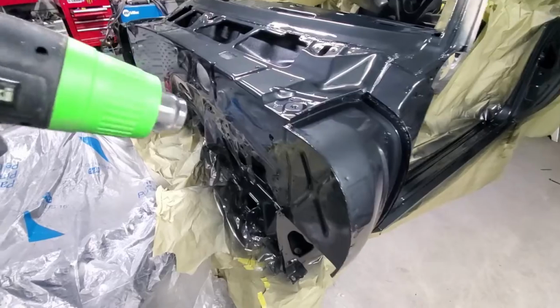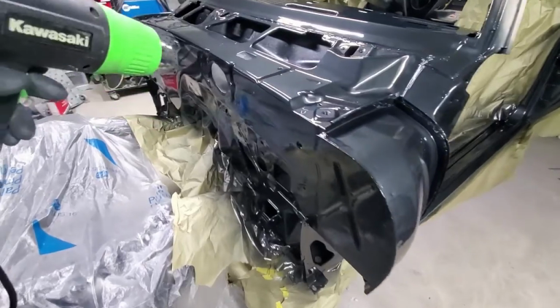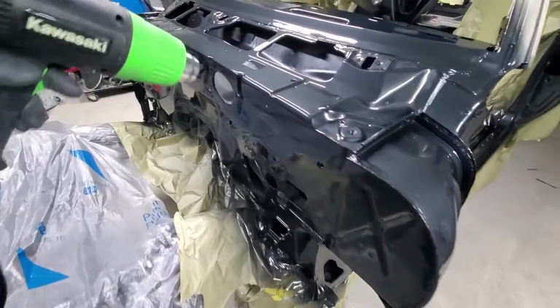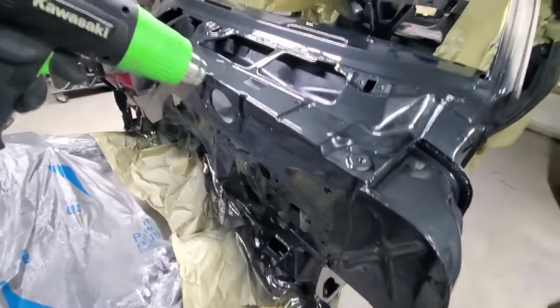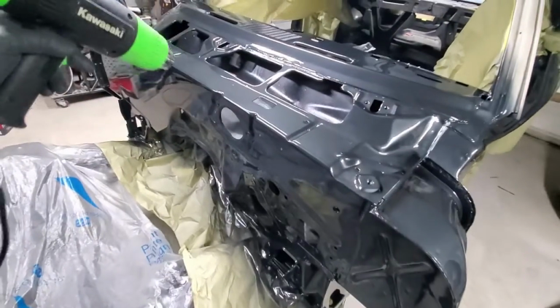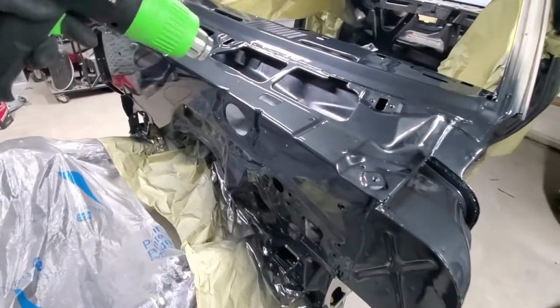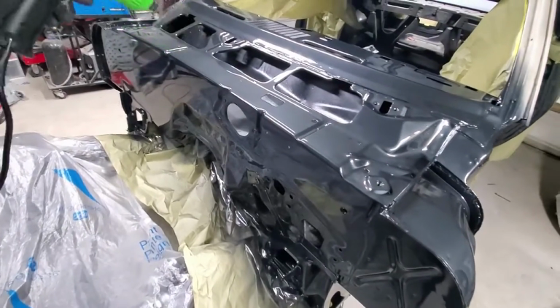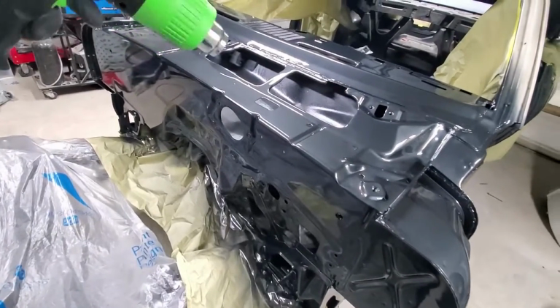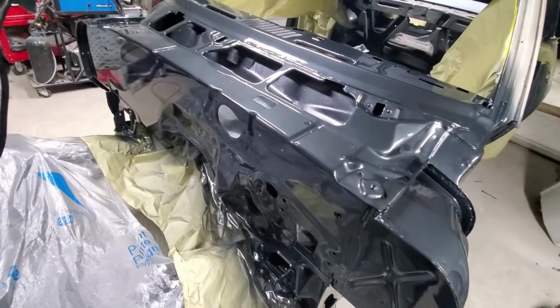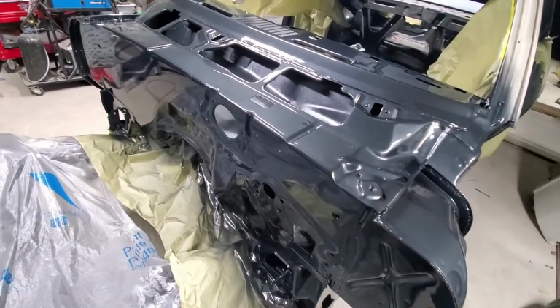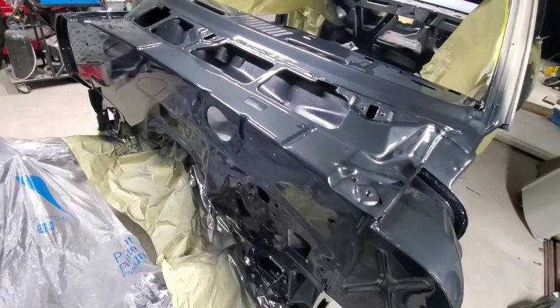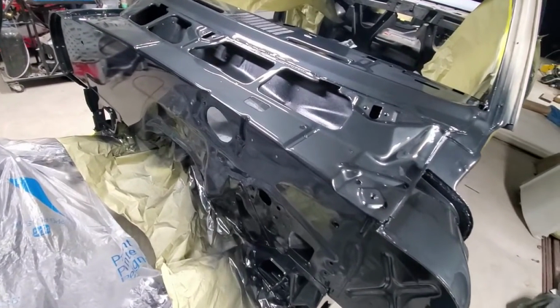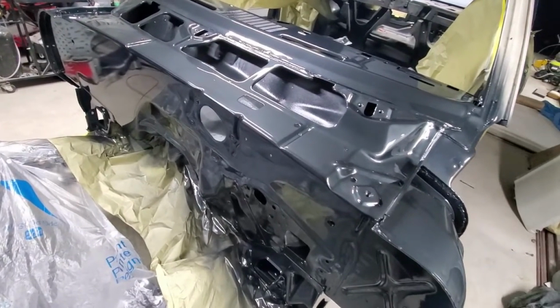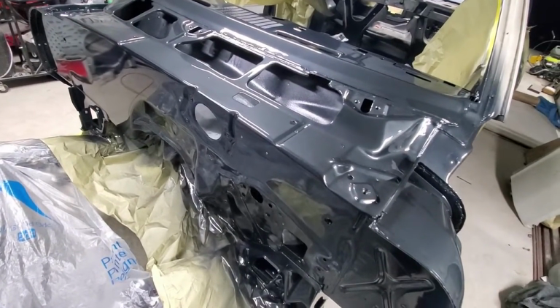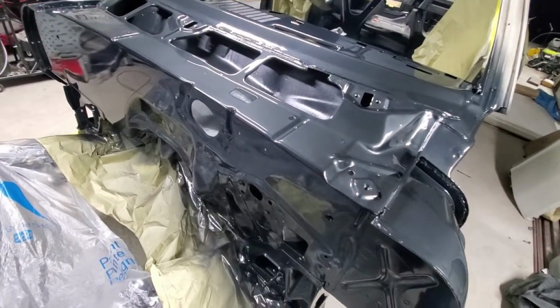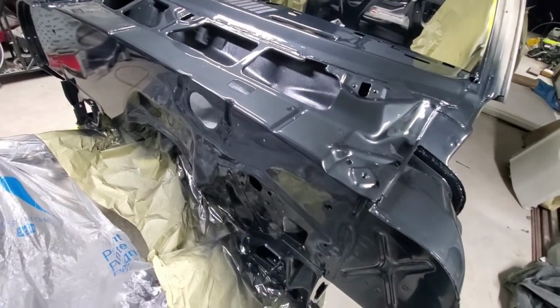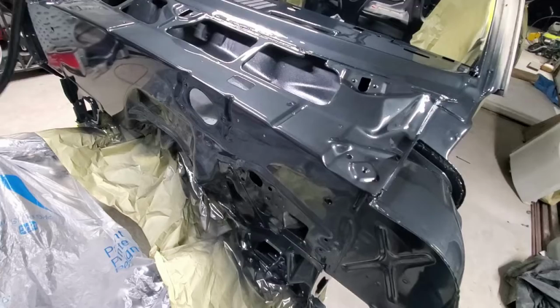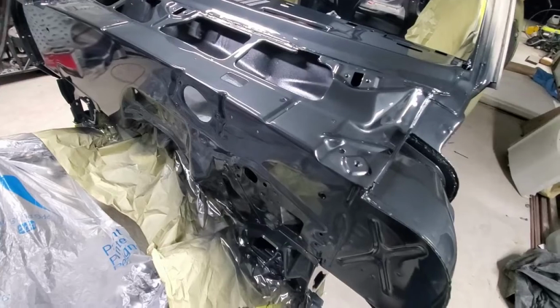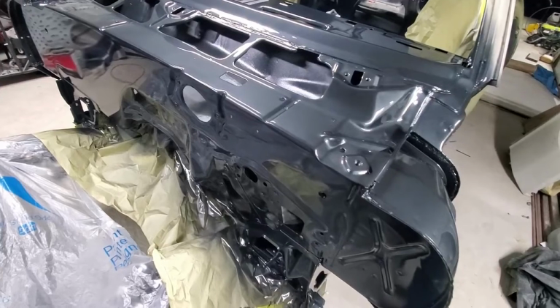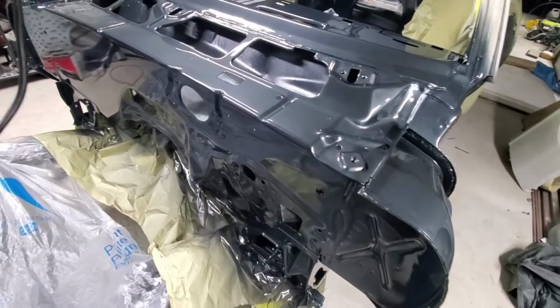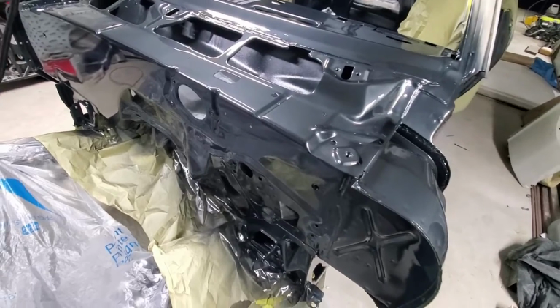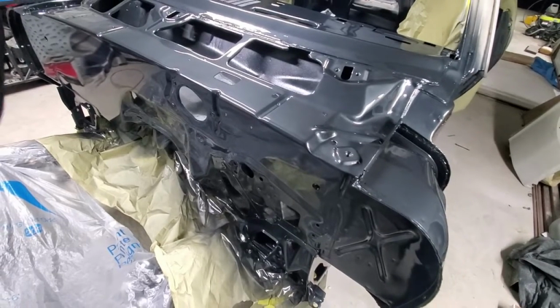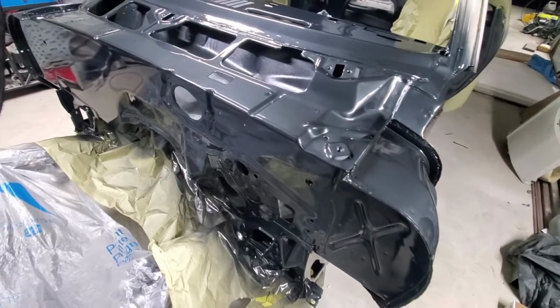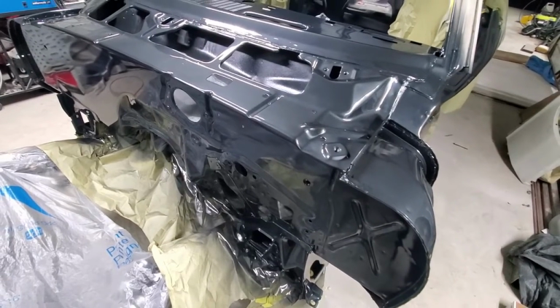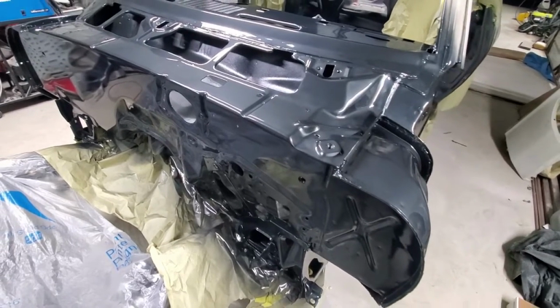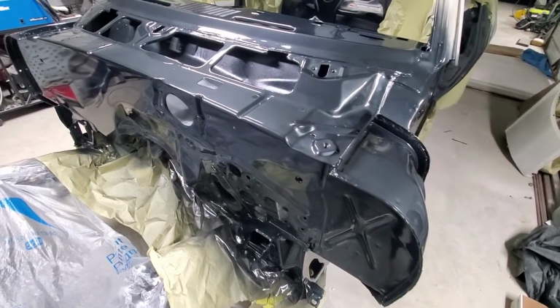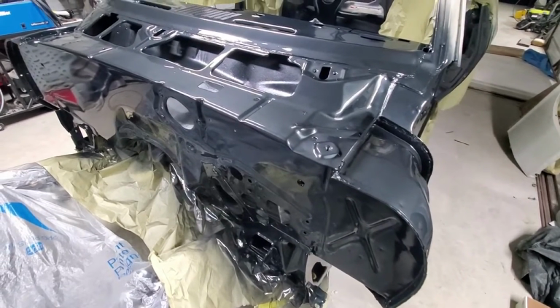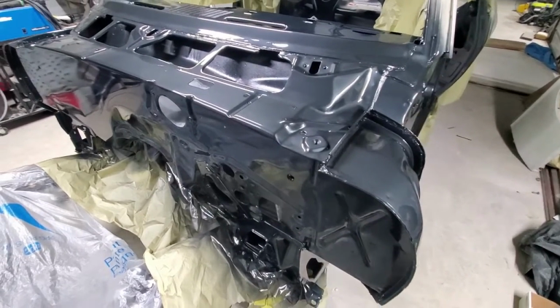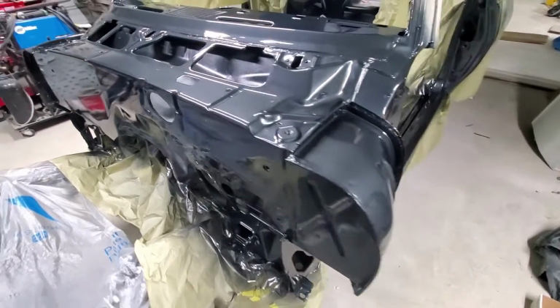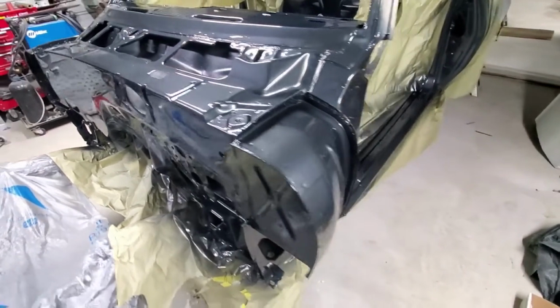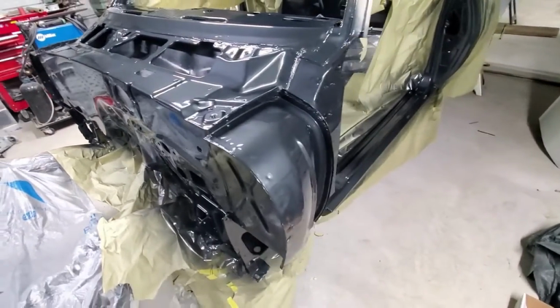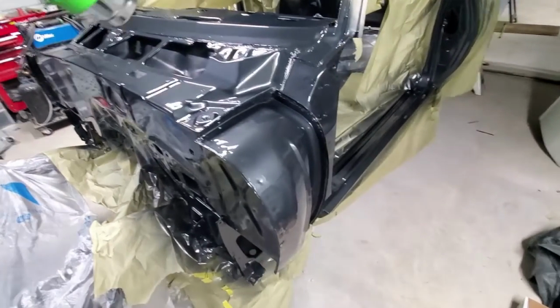I'm just gonna do it from a distance — of course you don't want to bubble up fresh paint. I literally just sprayed this.